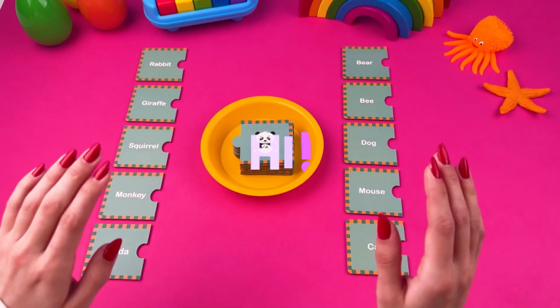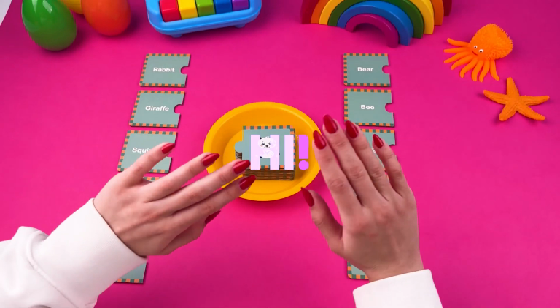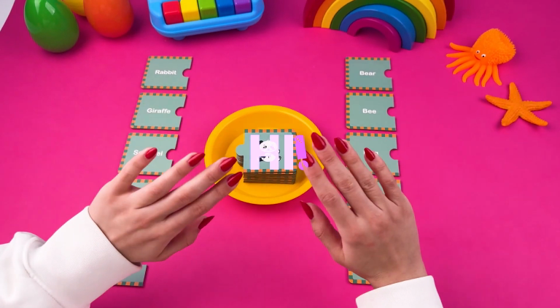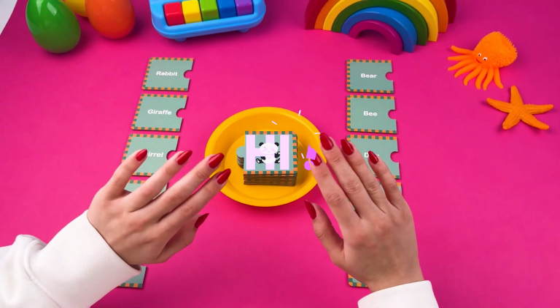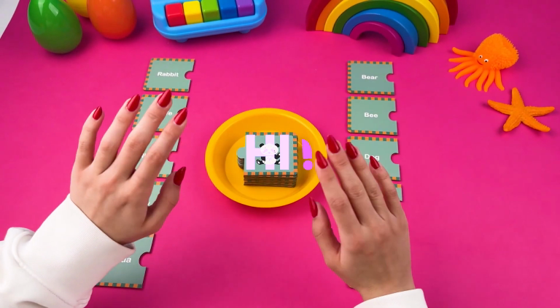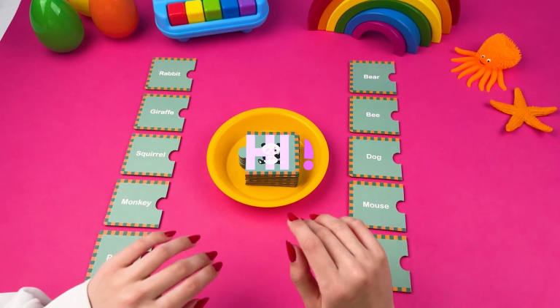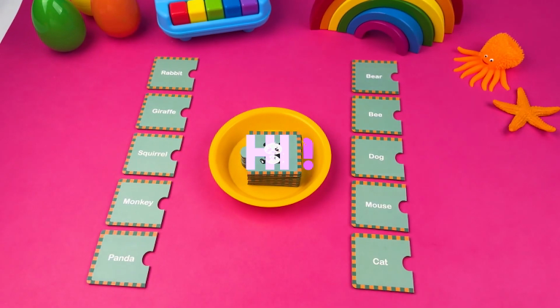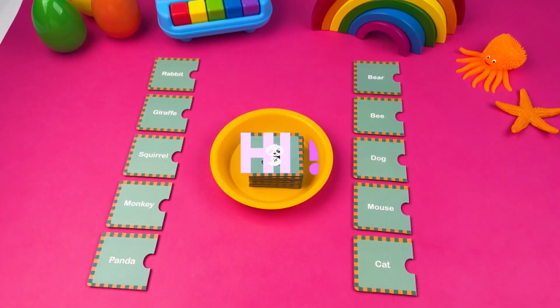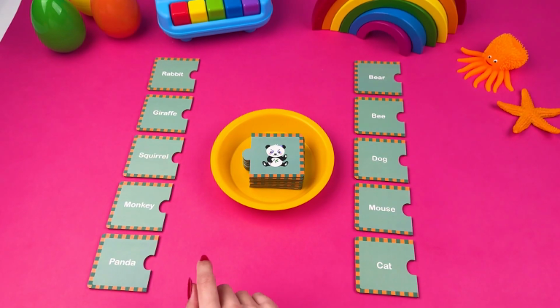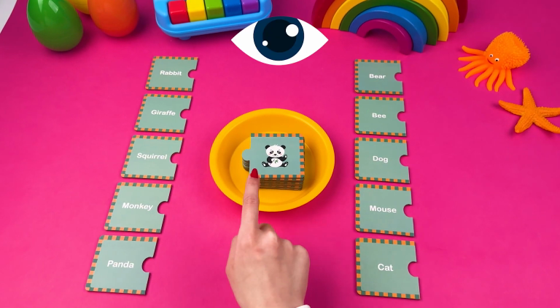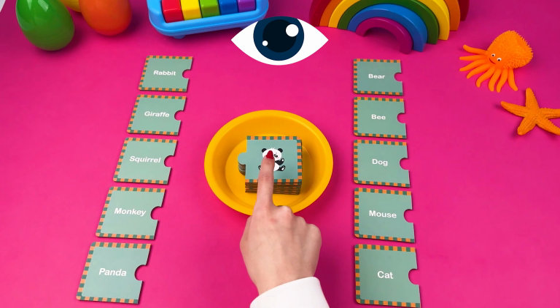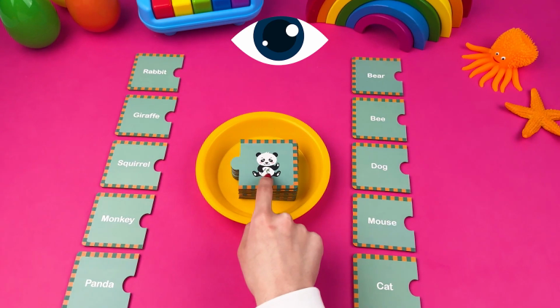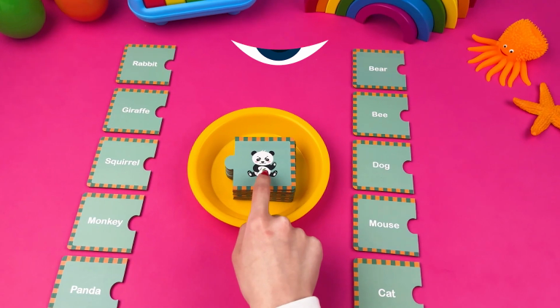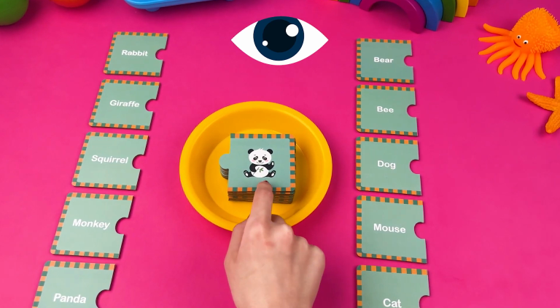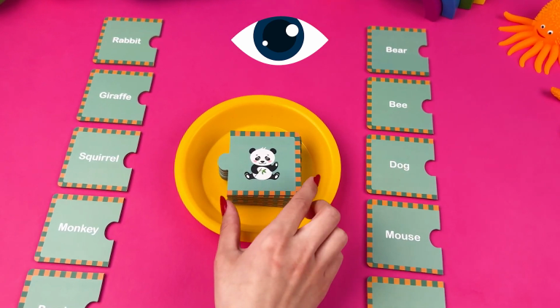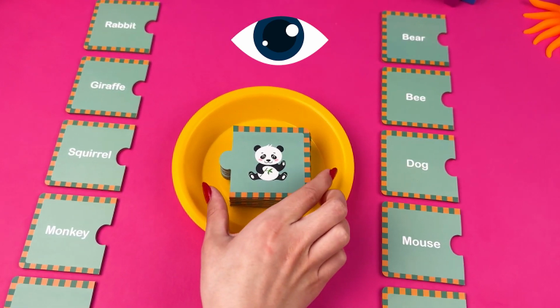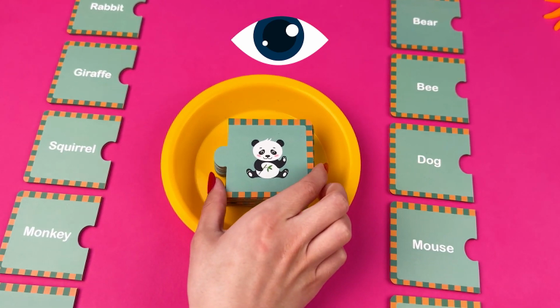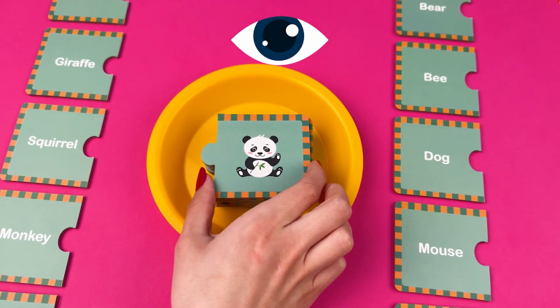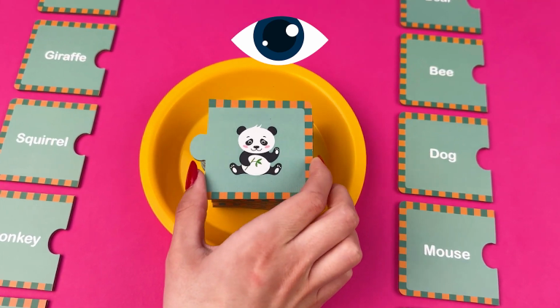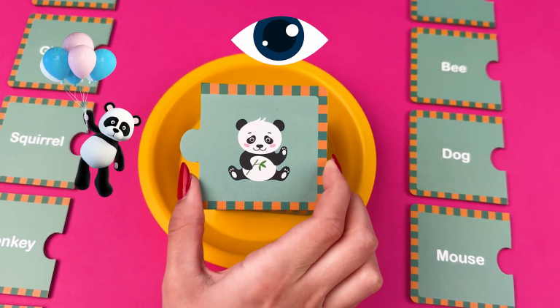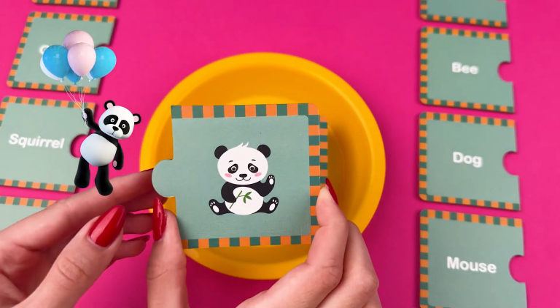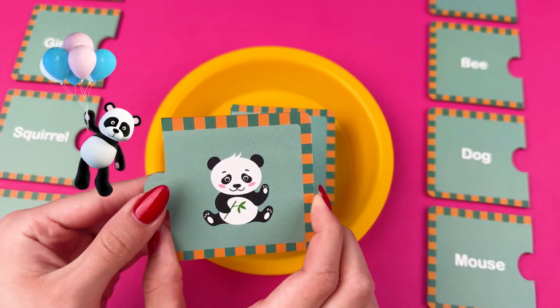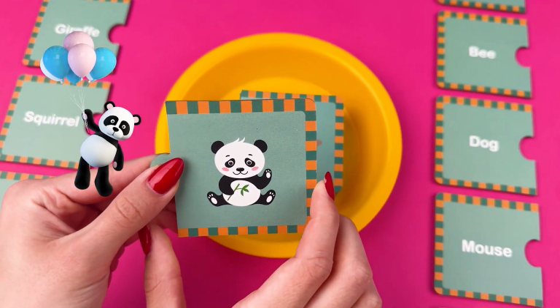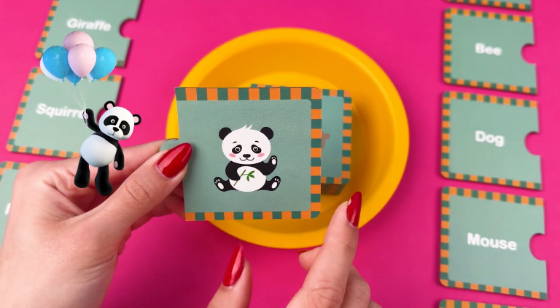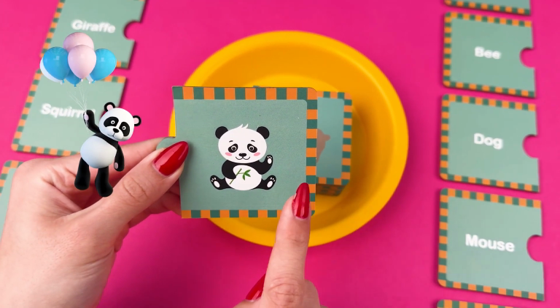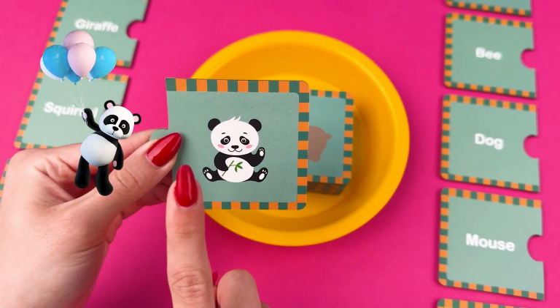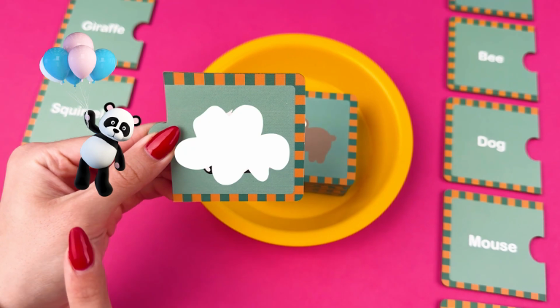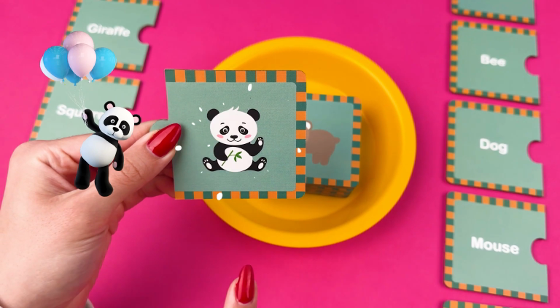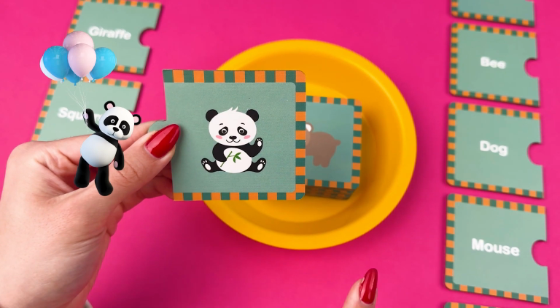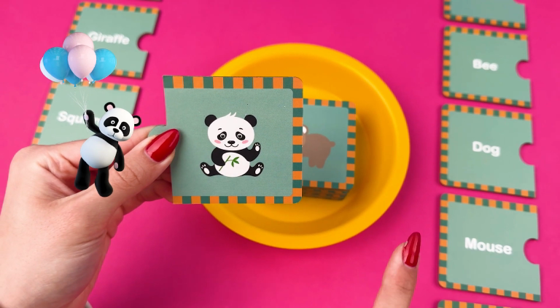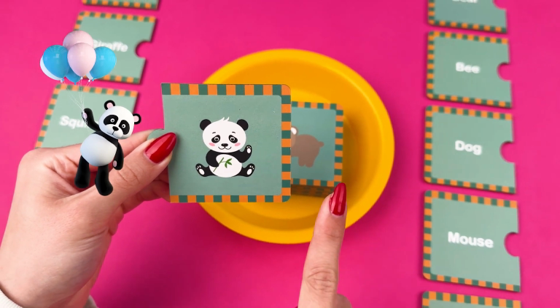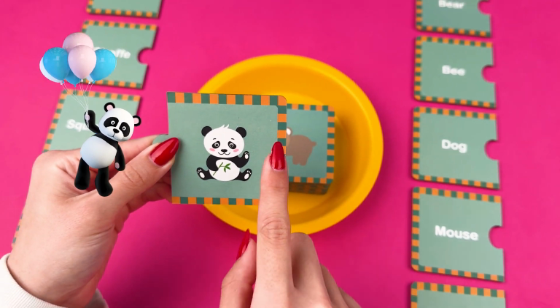Welcome back kids! Today we will be learning some cool animals together. And for this game we will have to match the picture of the animal with its name.